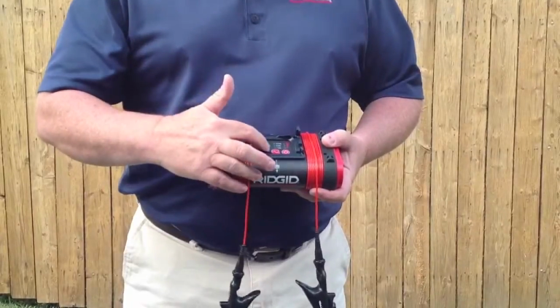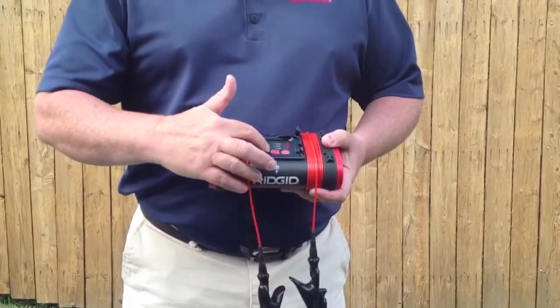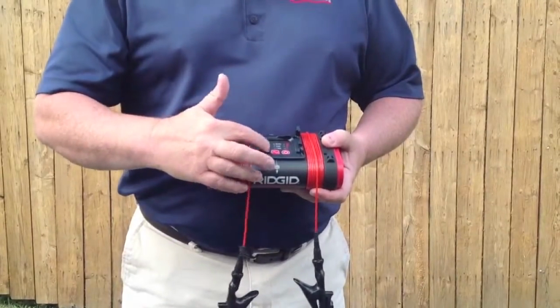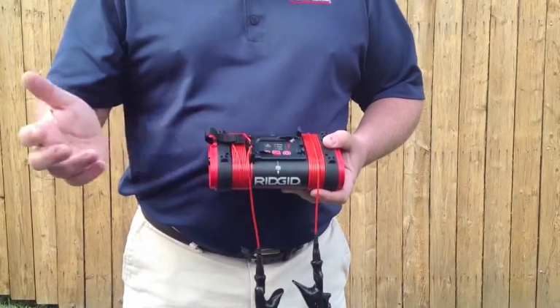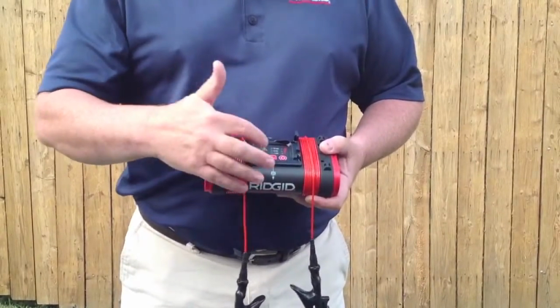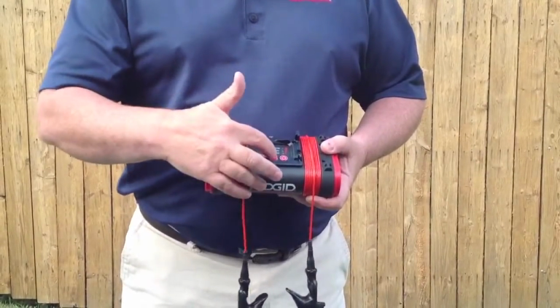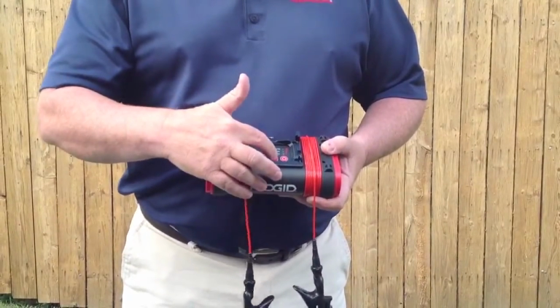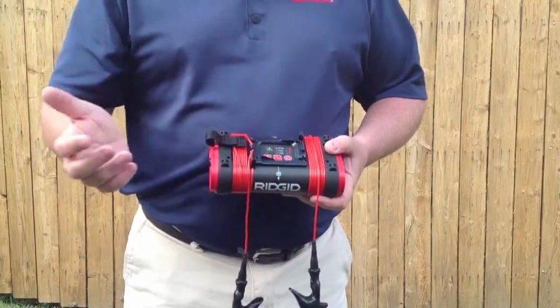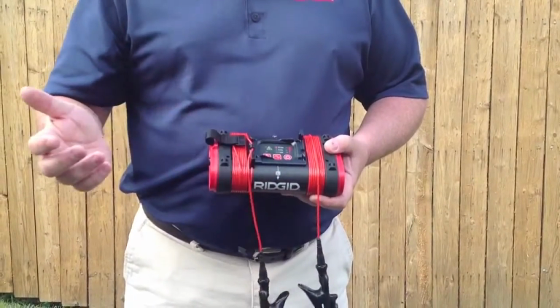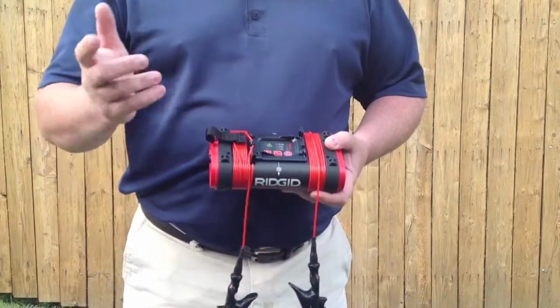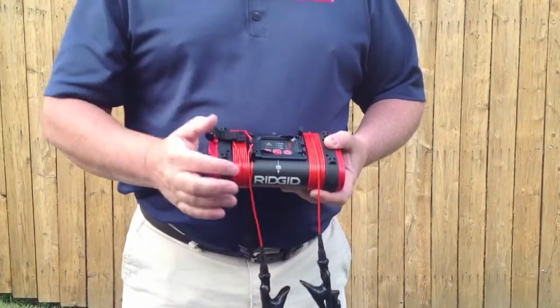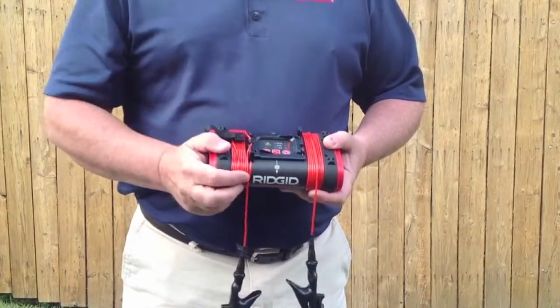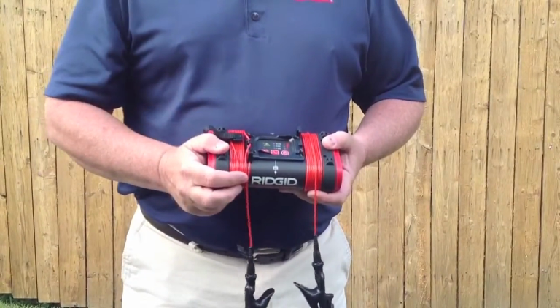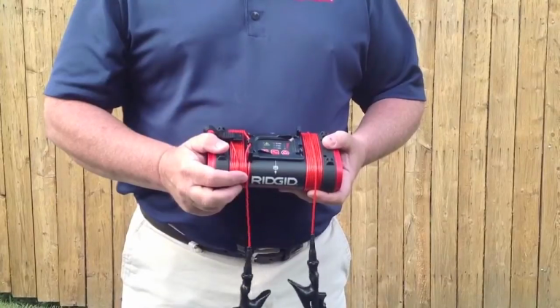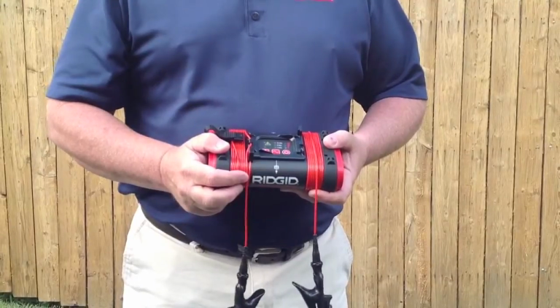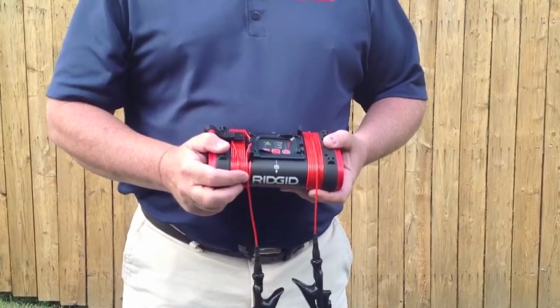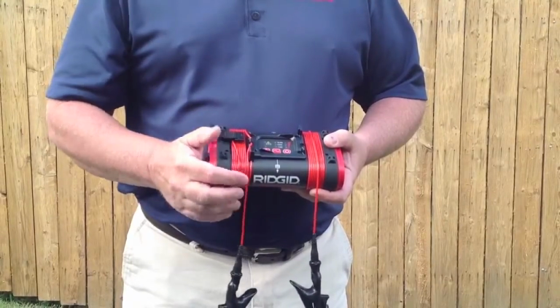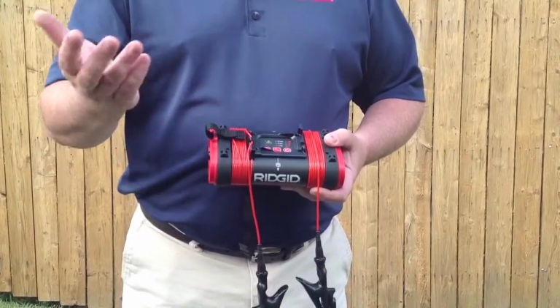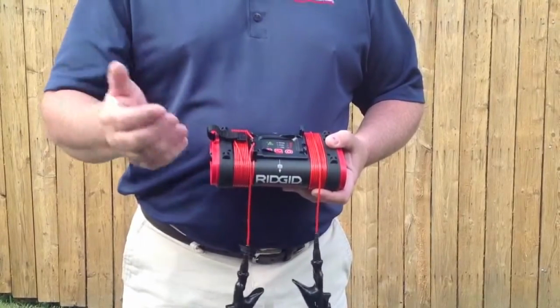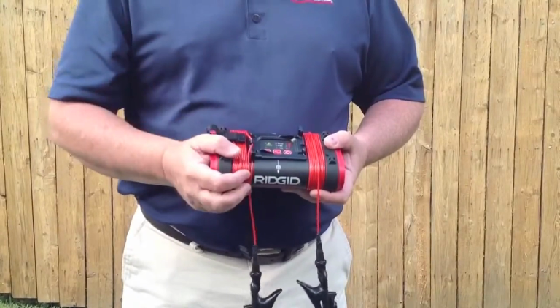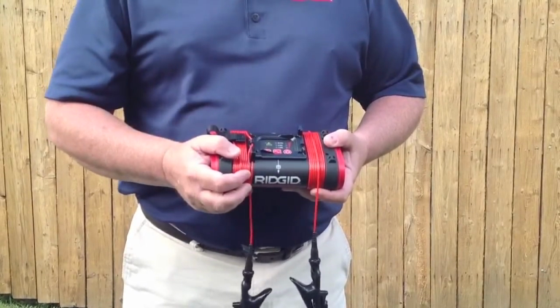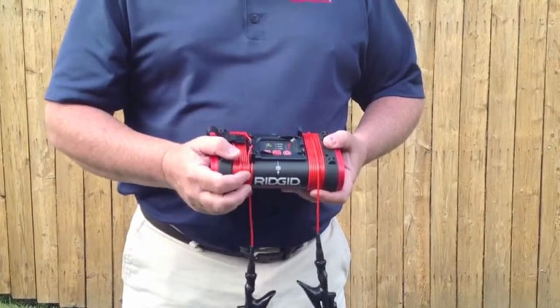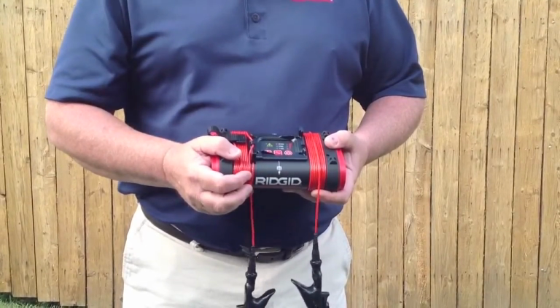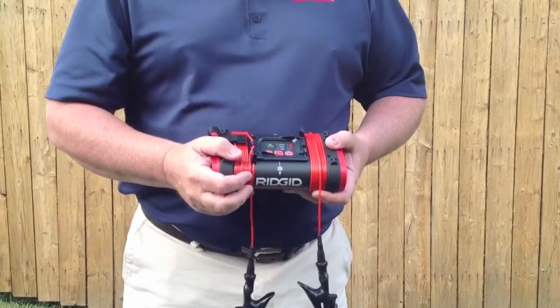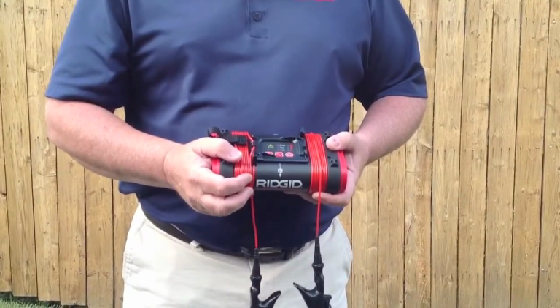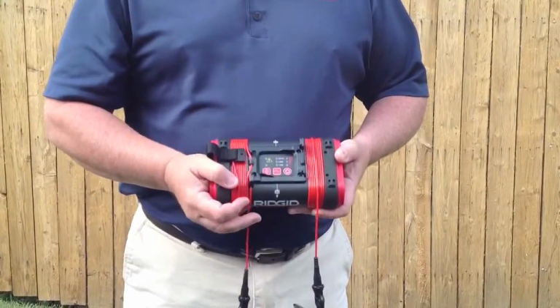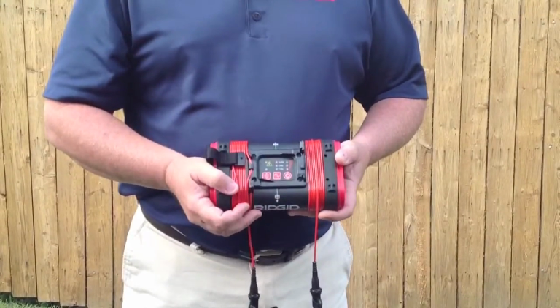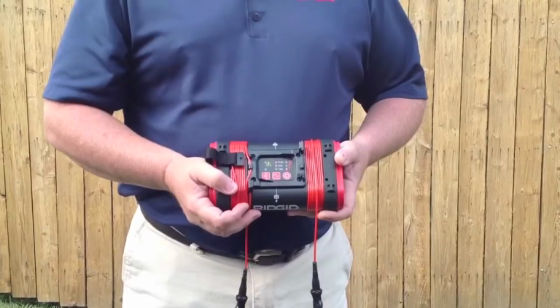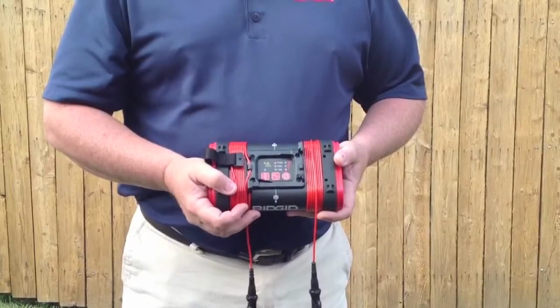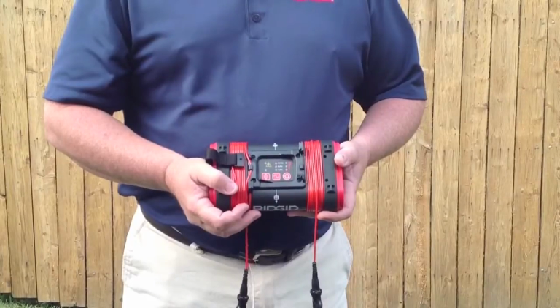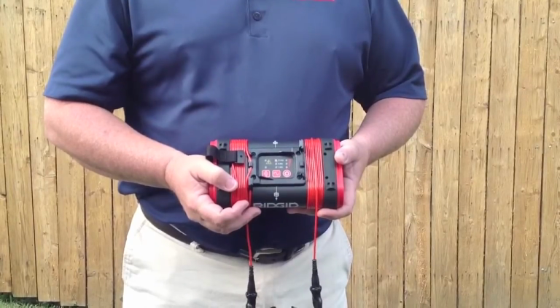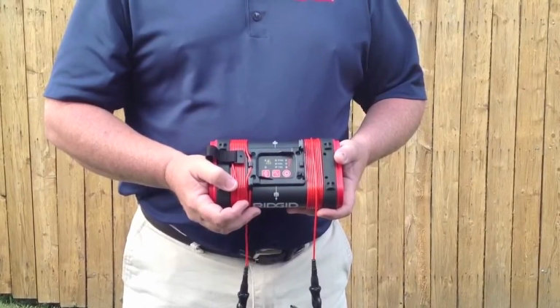Just remember: pick your frequency, make sure your utility locator matches that frequency, and then trace the line with ease. Thank you.